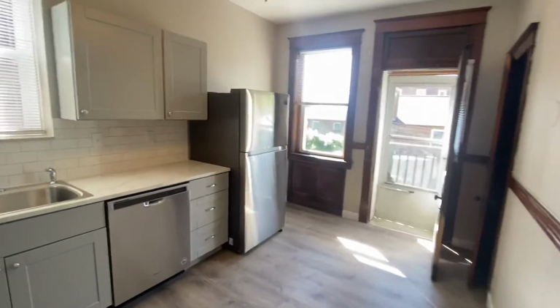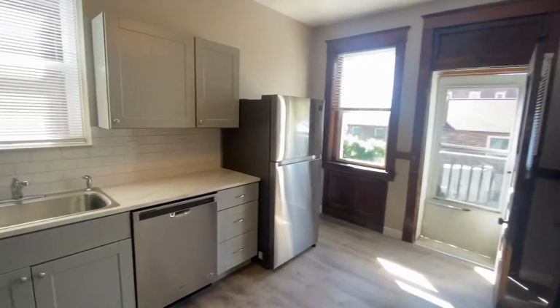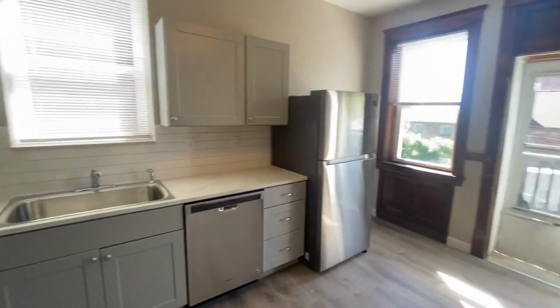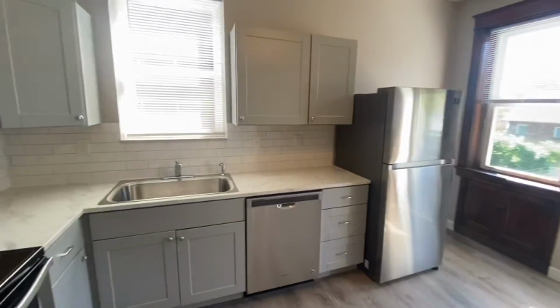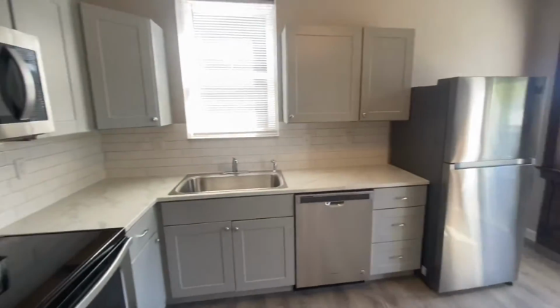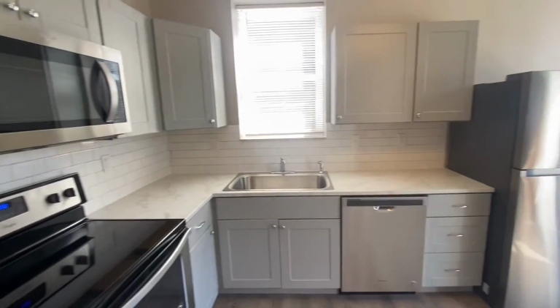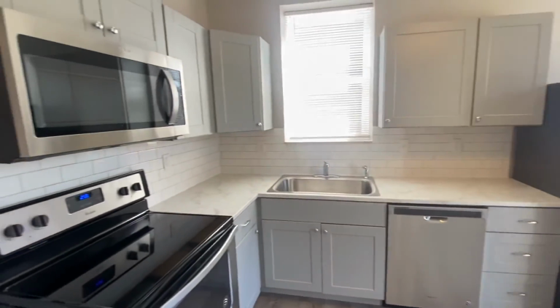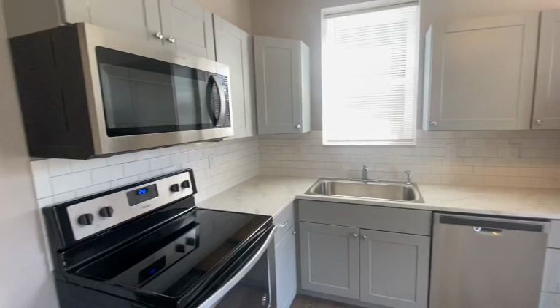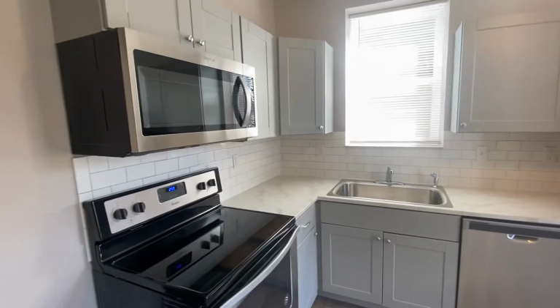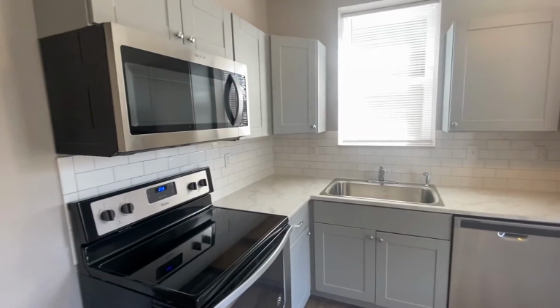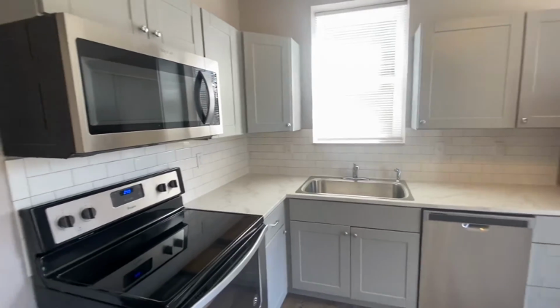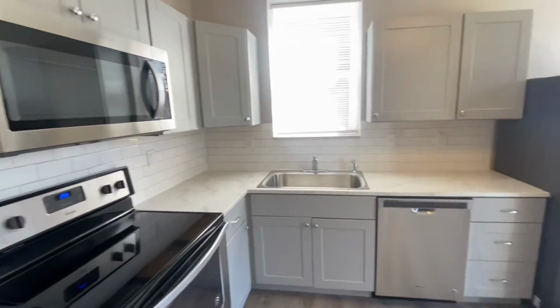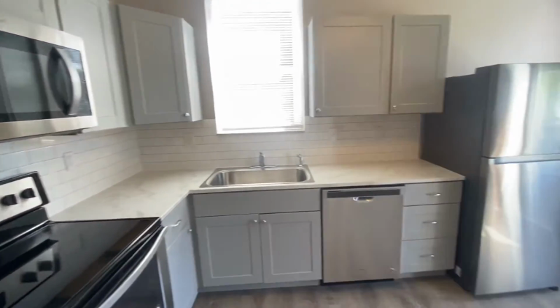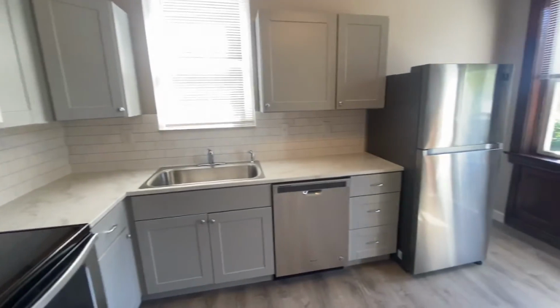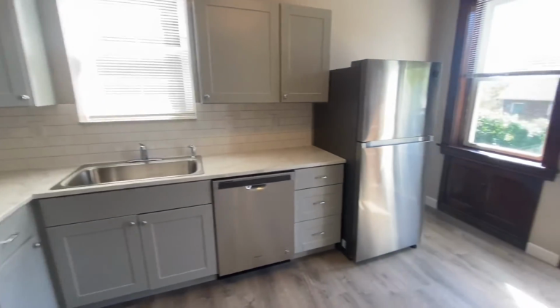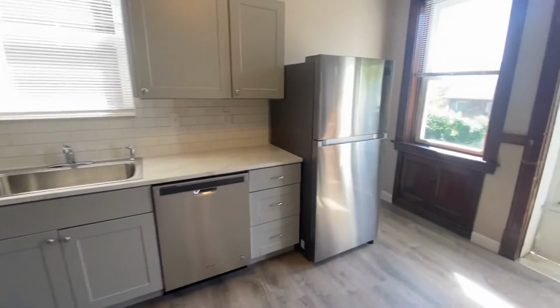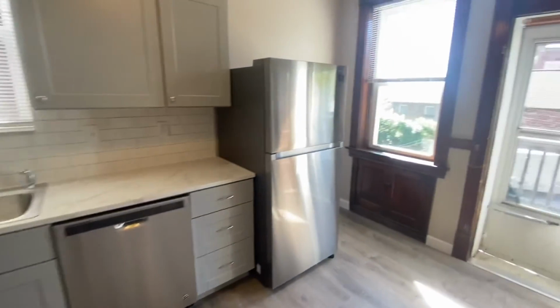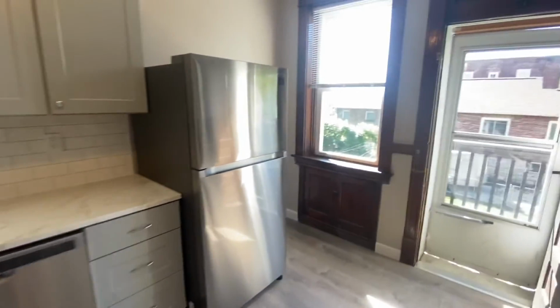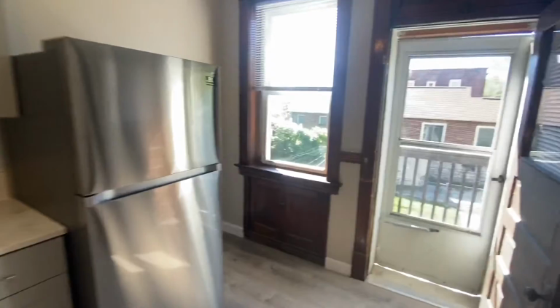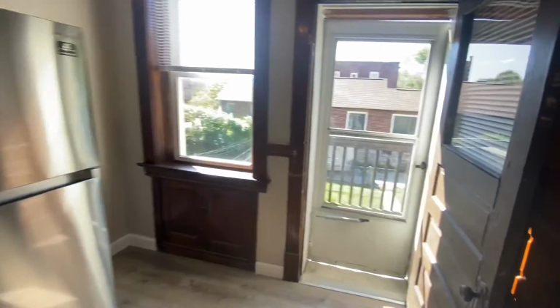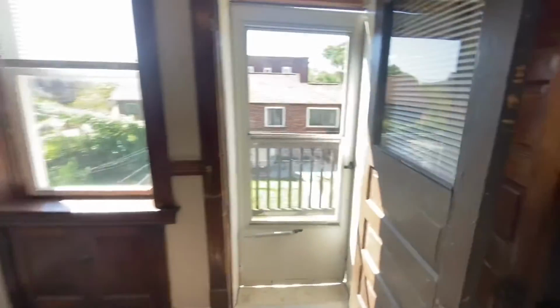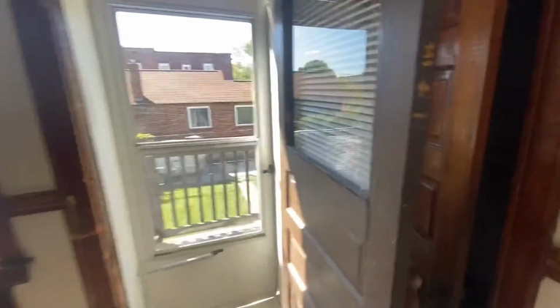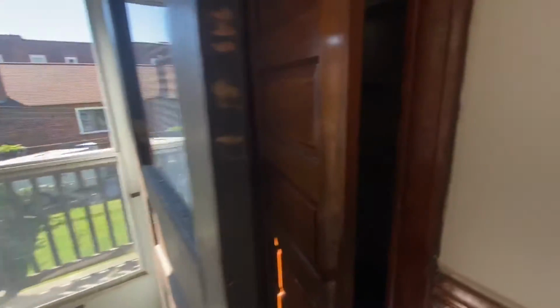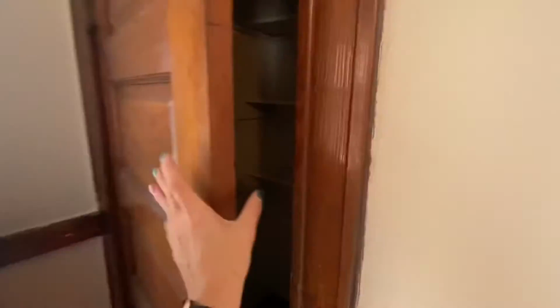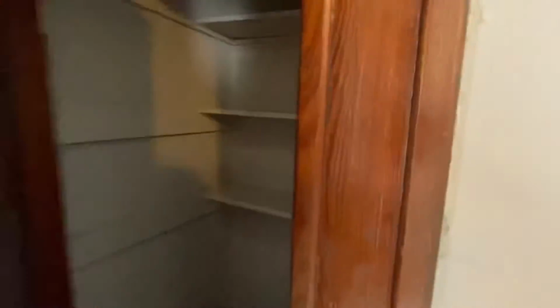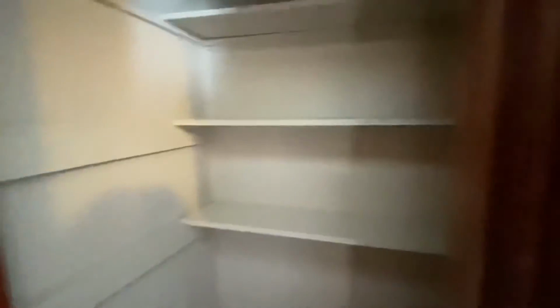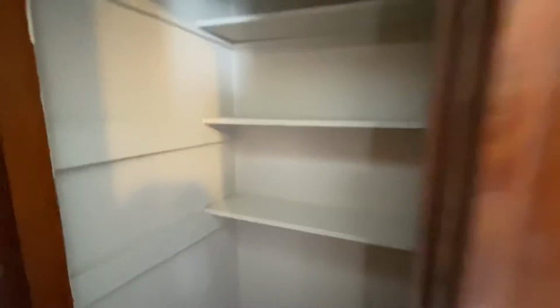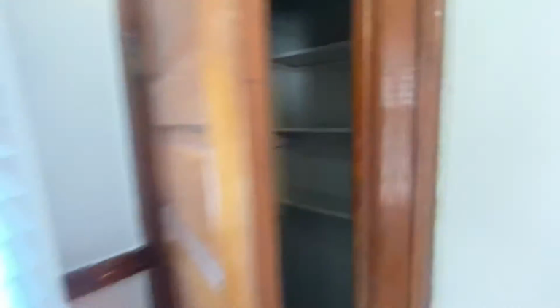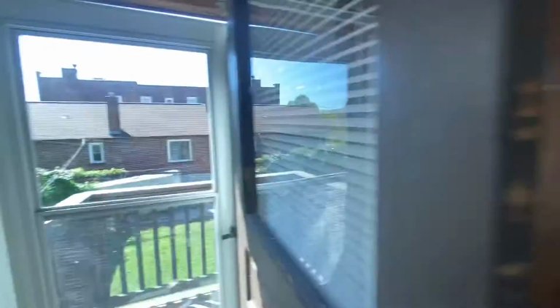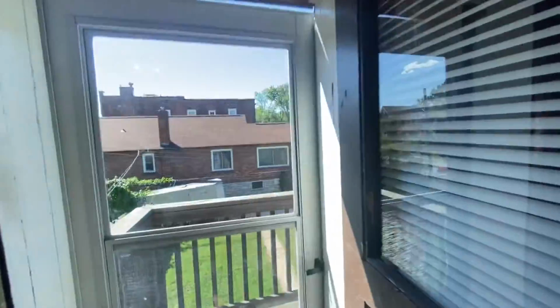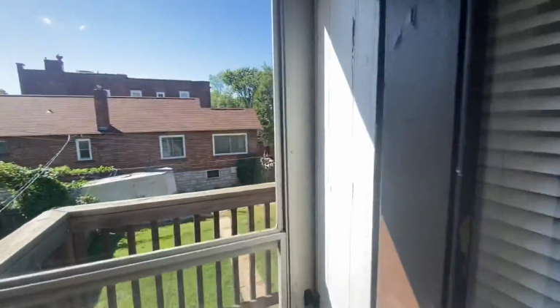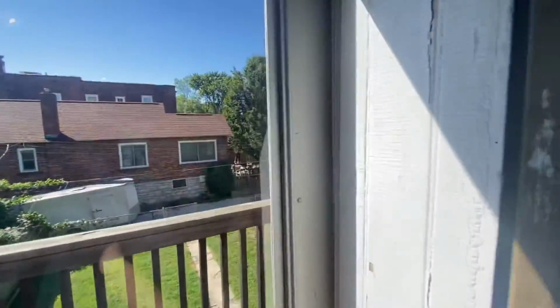Here's that kitchen I was talking about. Stainless, microwave, dishwasher, stove, fridge. Balcony I'll get to. Nice big pantry.